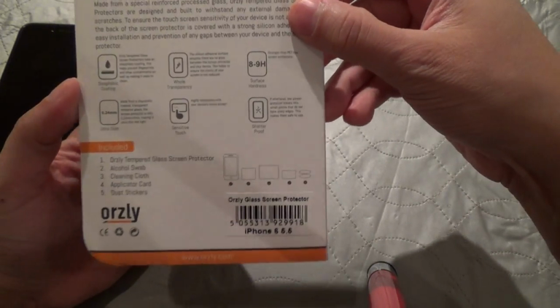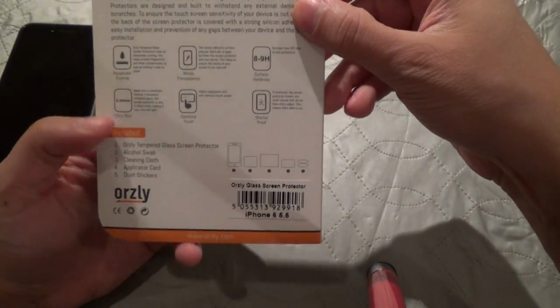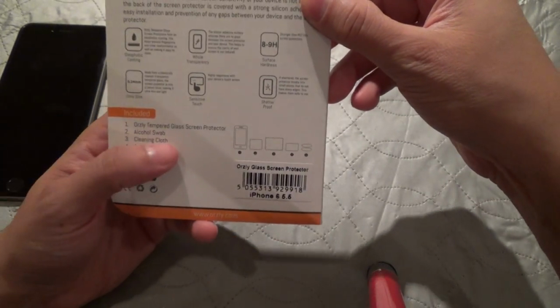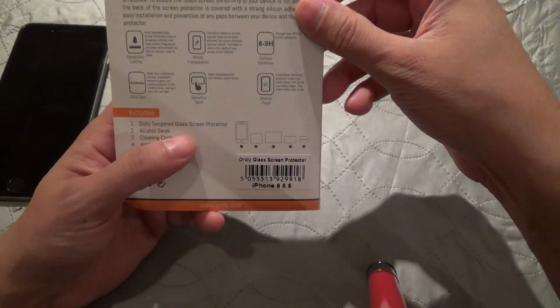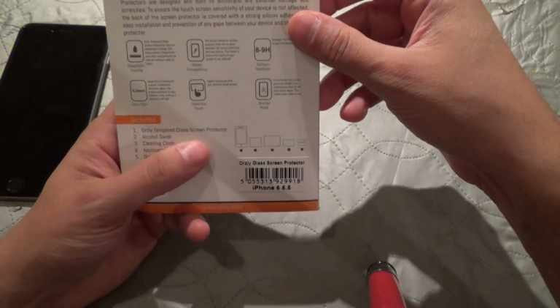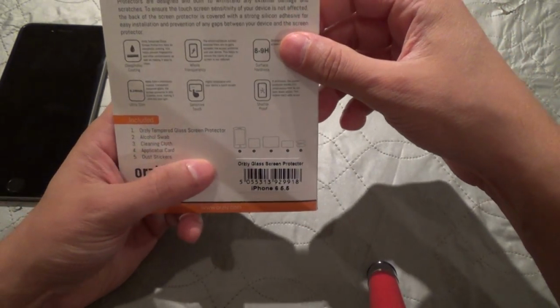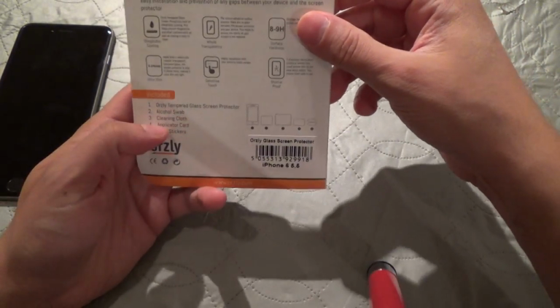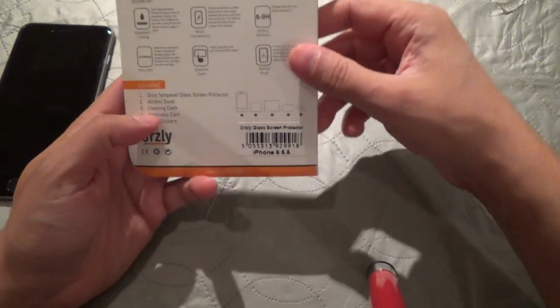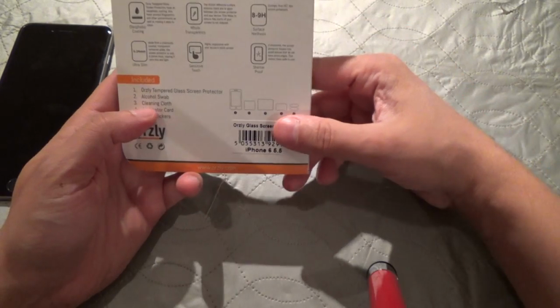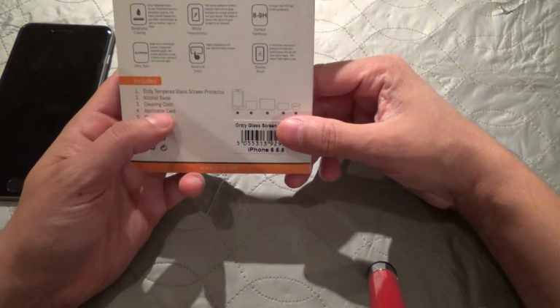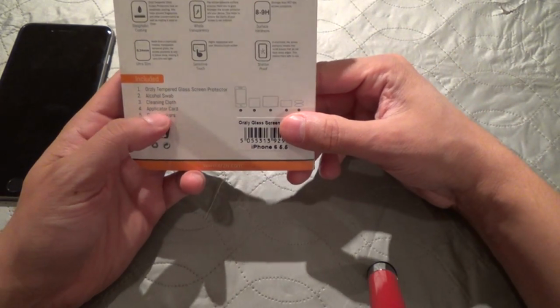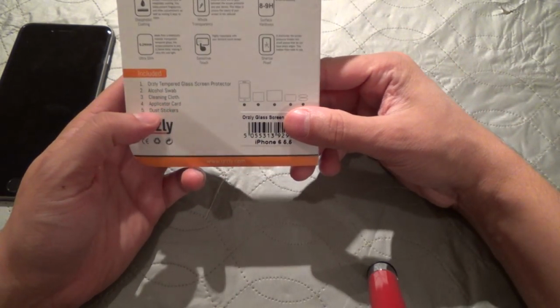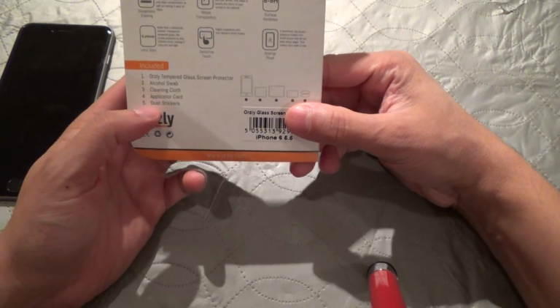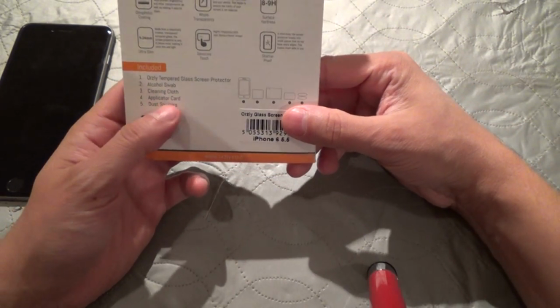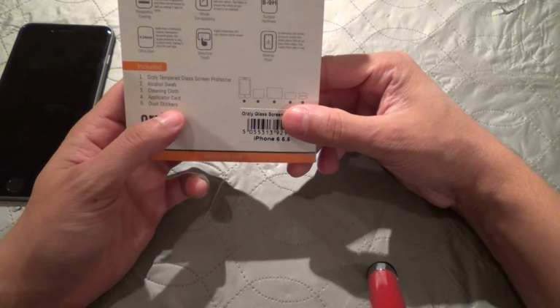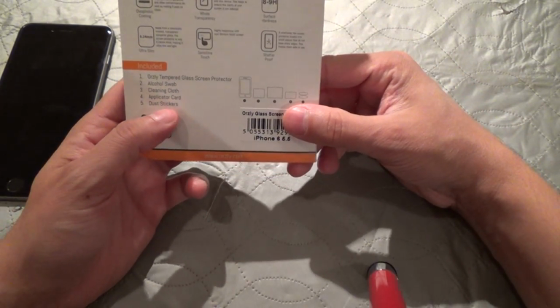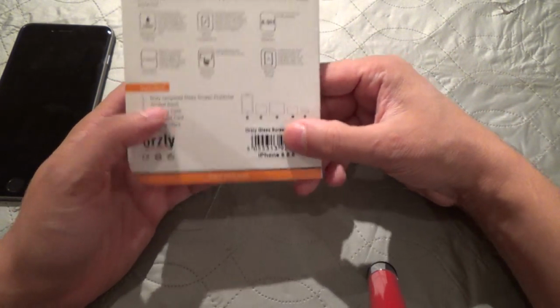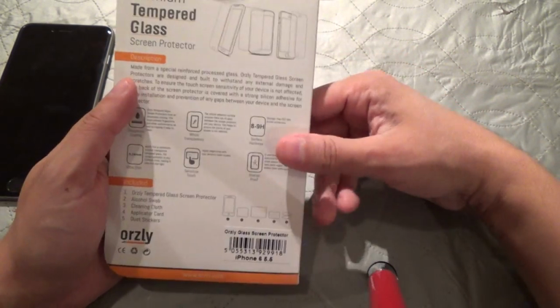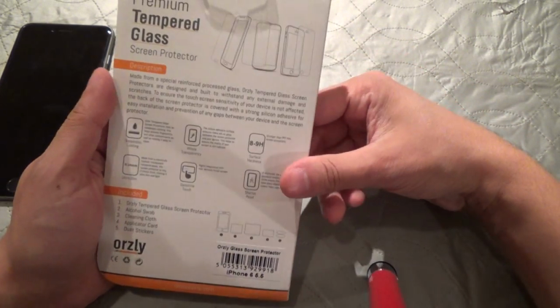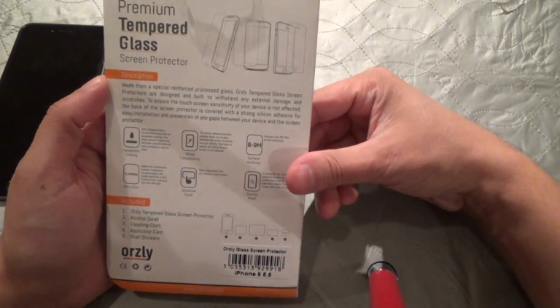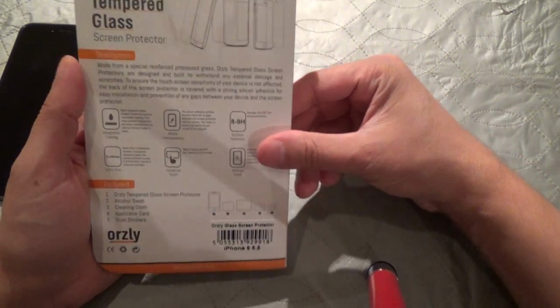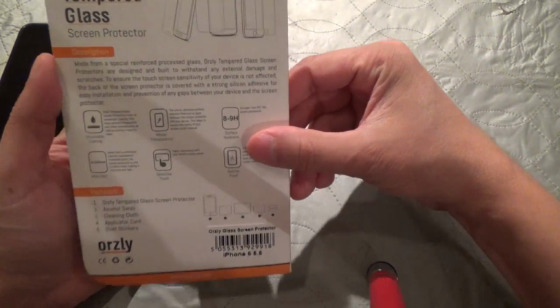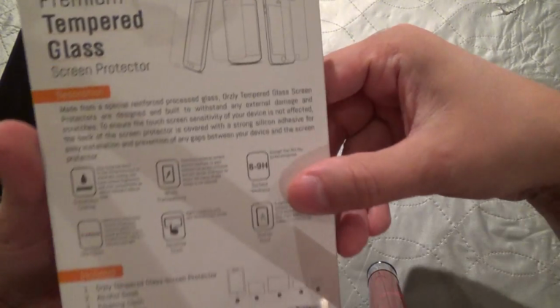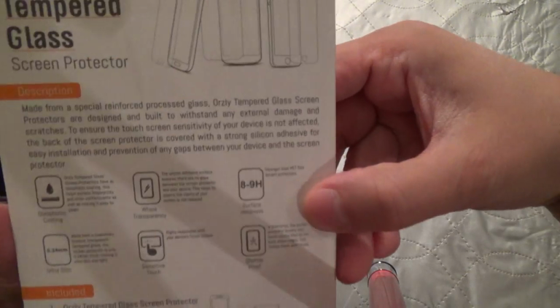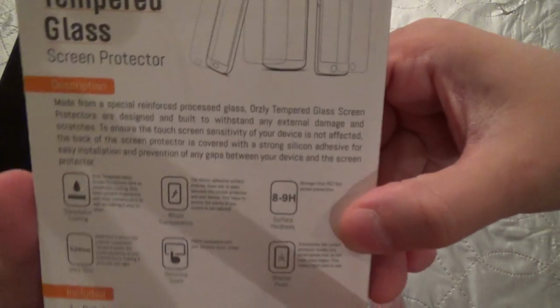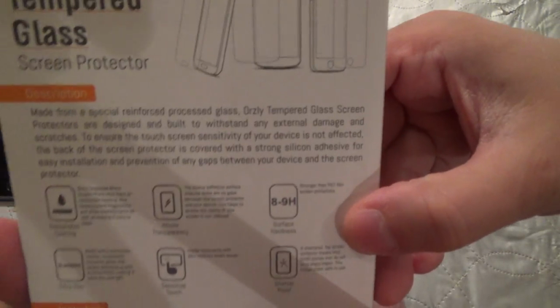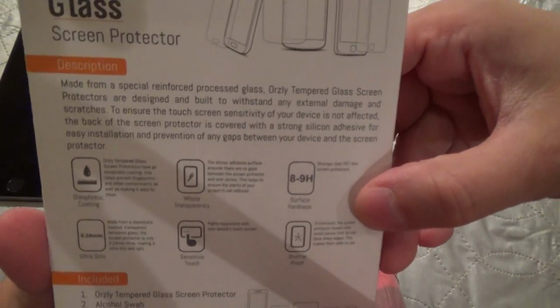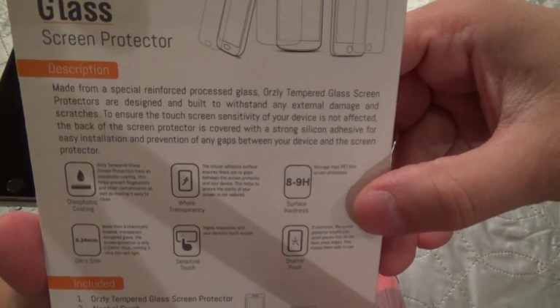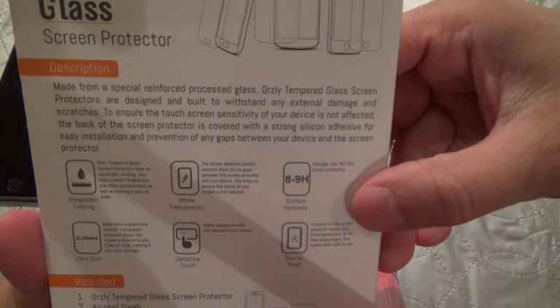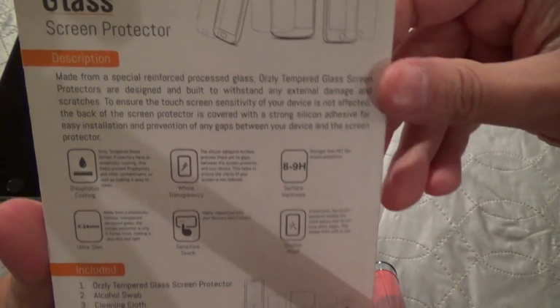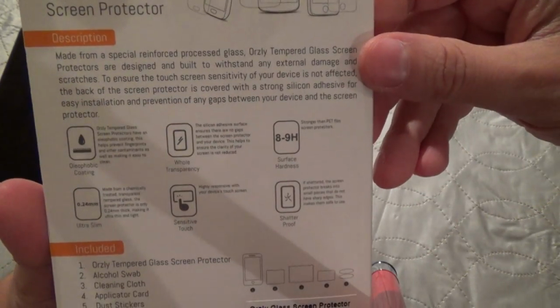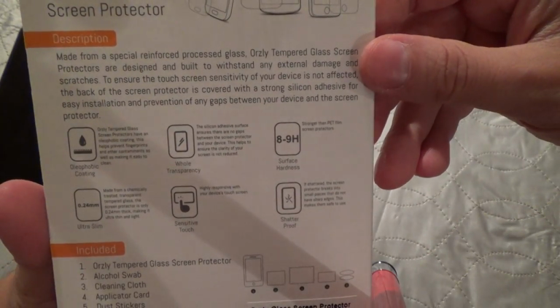It has a tempered glass screen protector, it comes with an alcohol swab, a cleaning cloth, an applicator card, and dust stickers. Here's some information on the back — you can pause the video if you wish to read it.